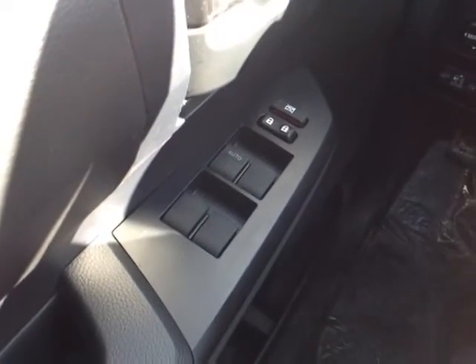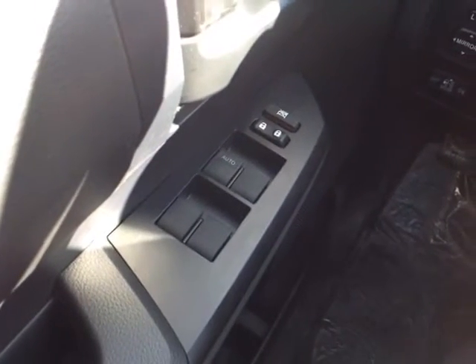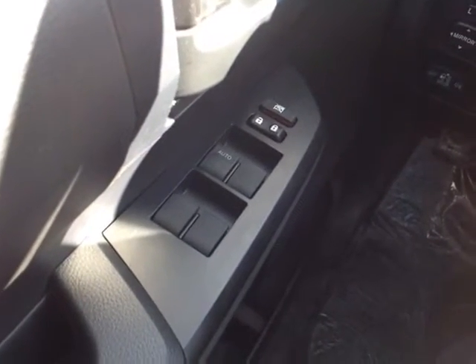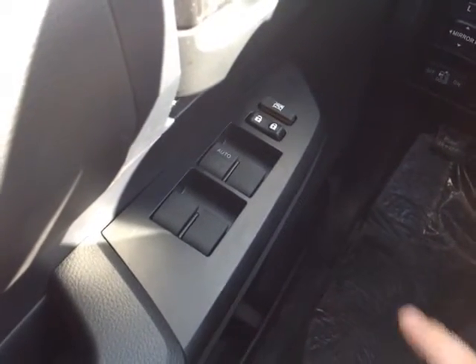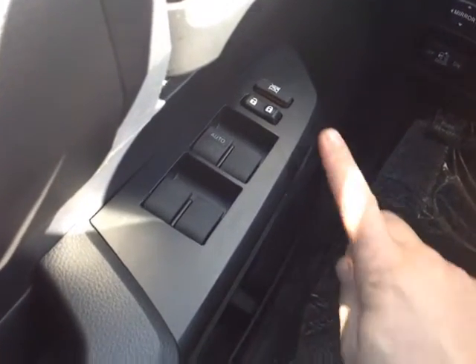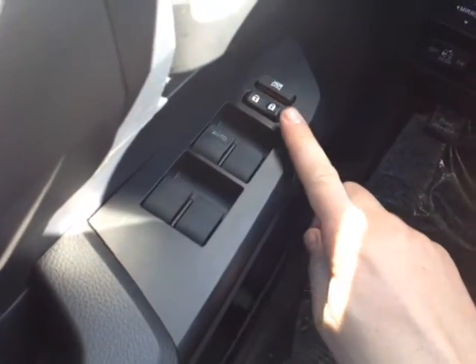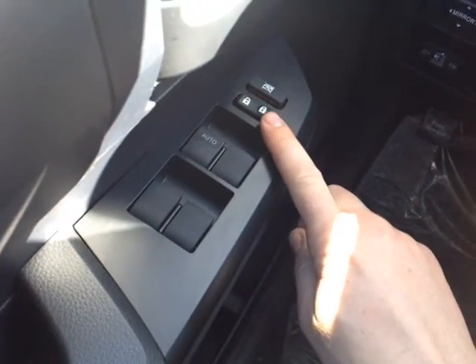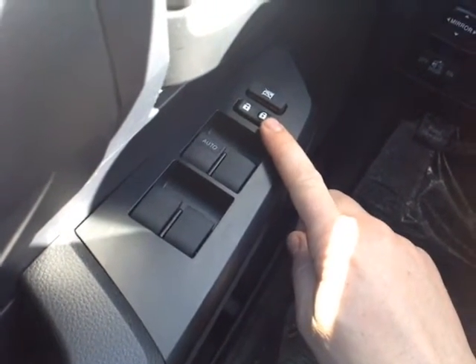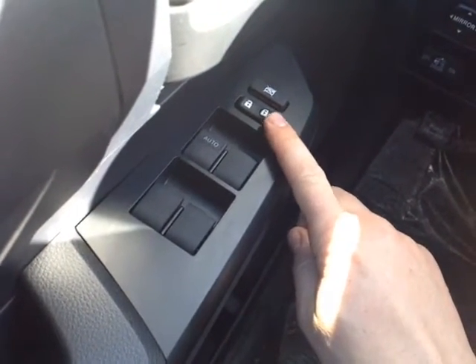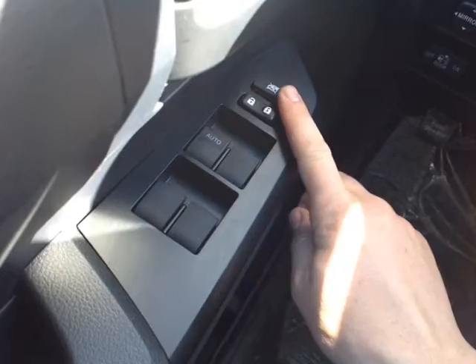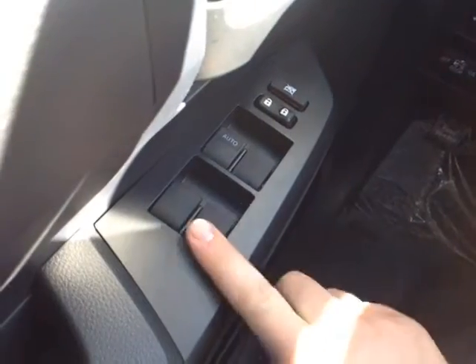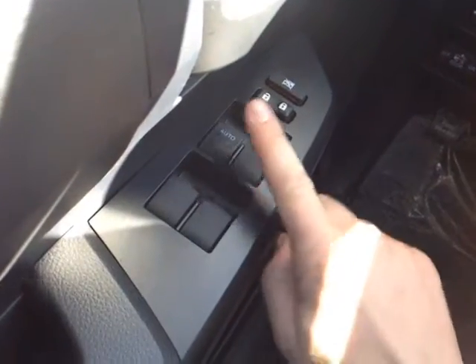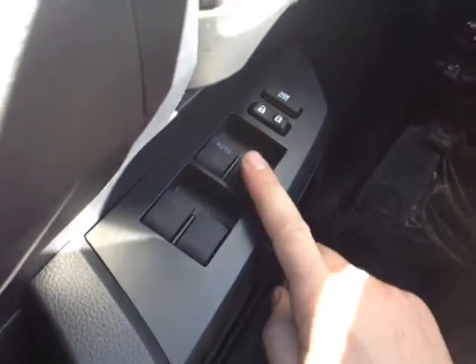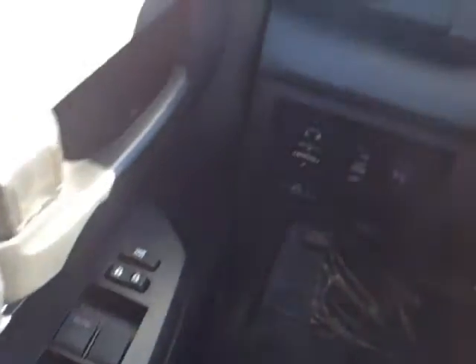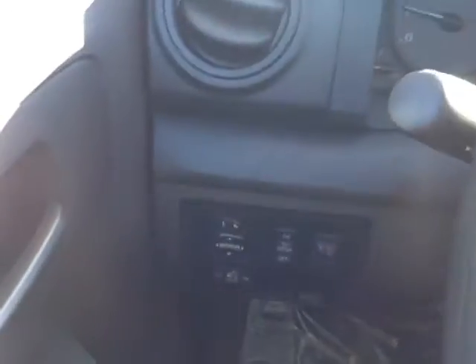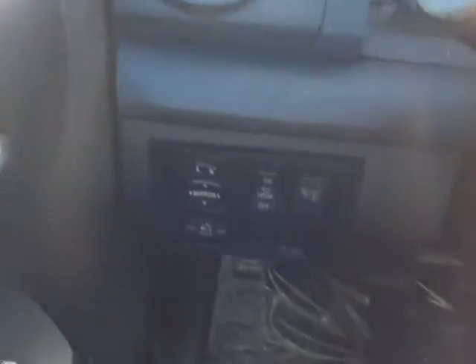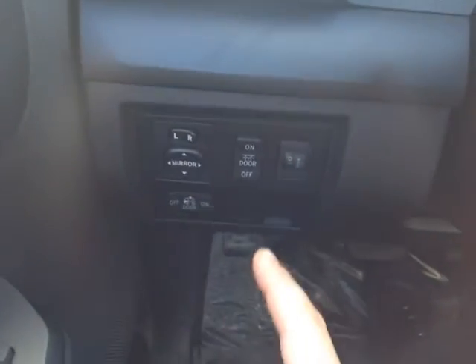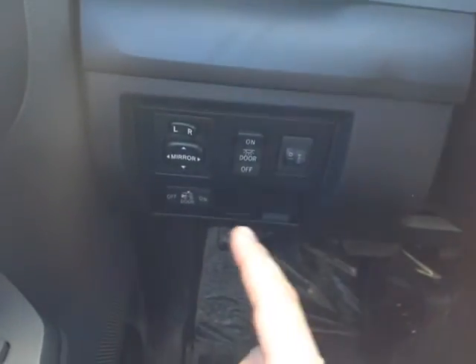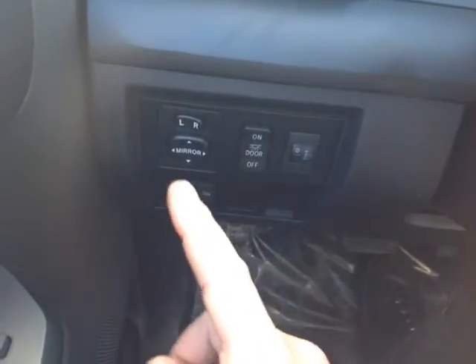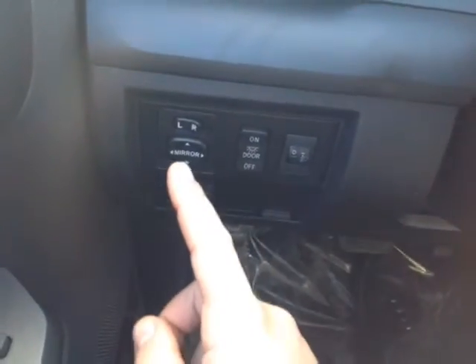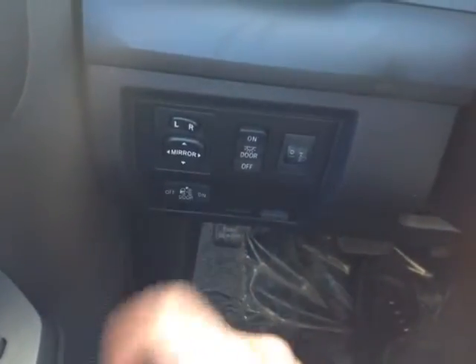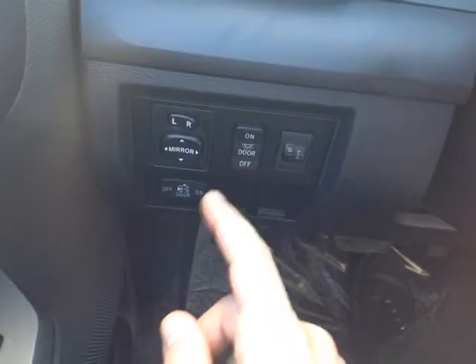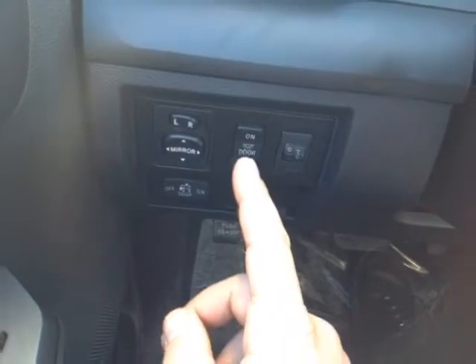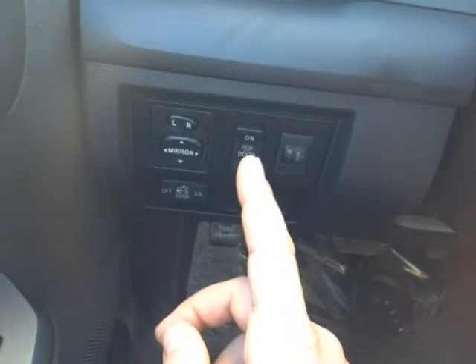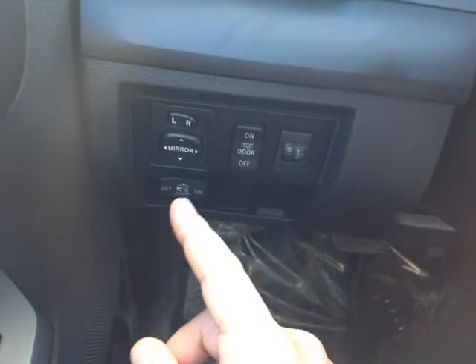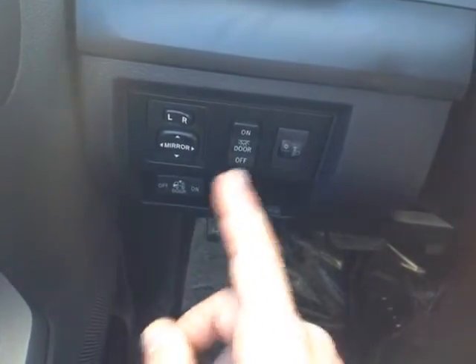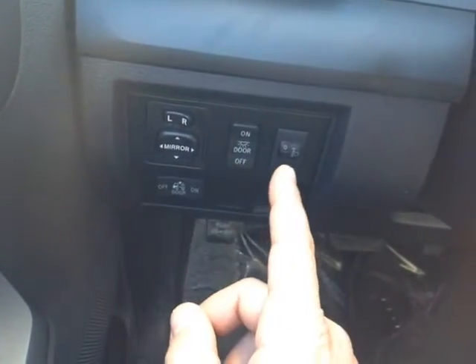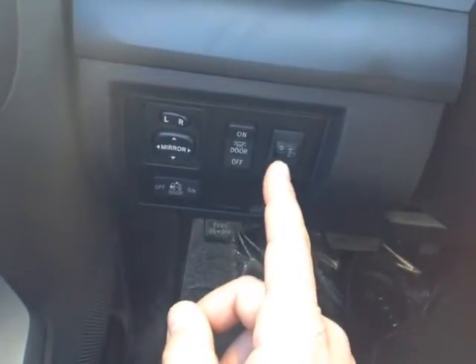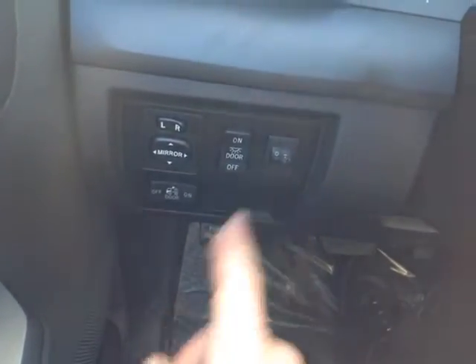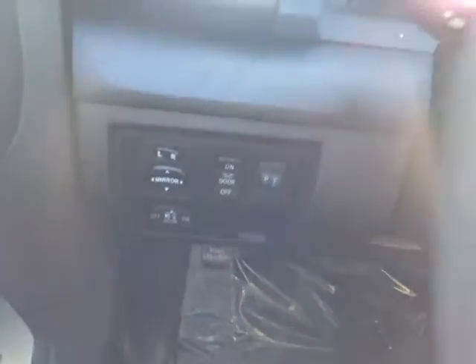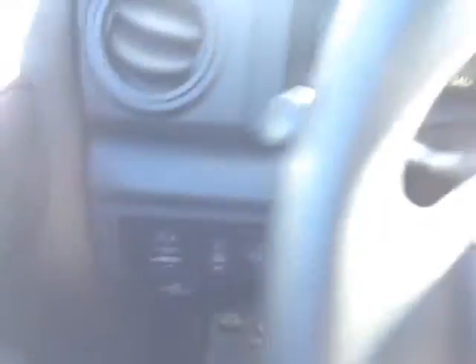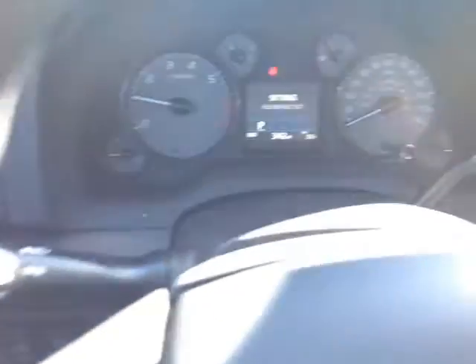Even for more of a base model Tundra, you'll still find plenty of options here — on the door handle: power locks, switch locks, and those power windows with auto one-touch down for the driver. To the left is the steering wheel, power mirror controls, cabin lighting, tailgate lighting, and even headlight level adjustment.